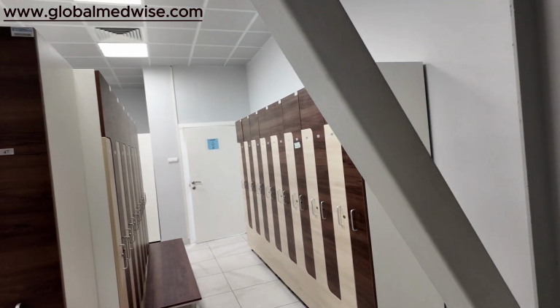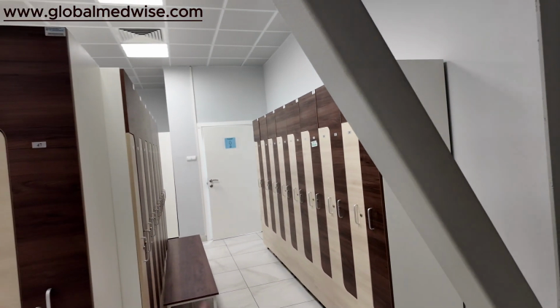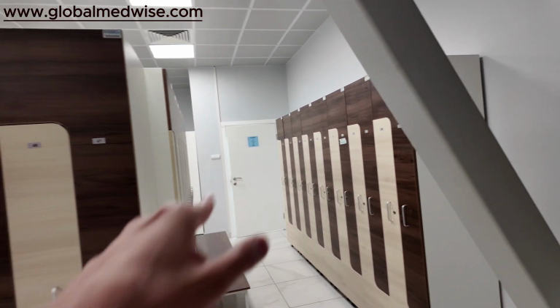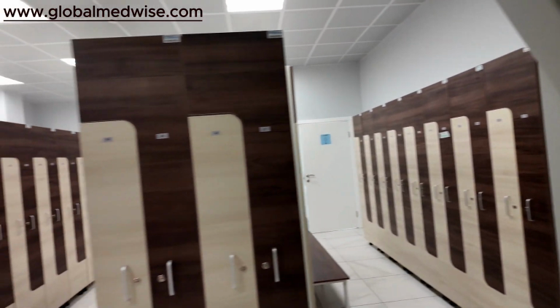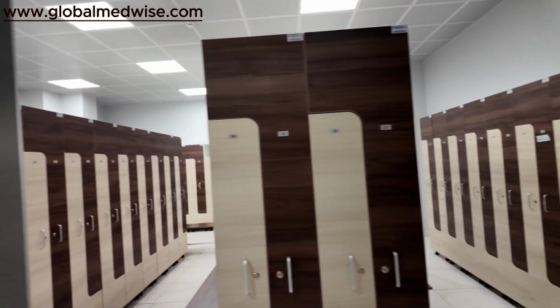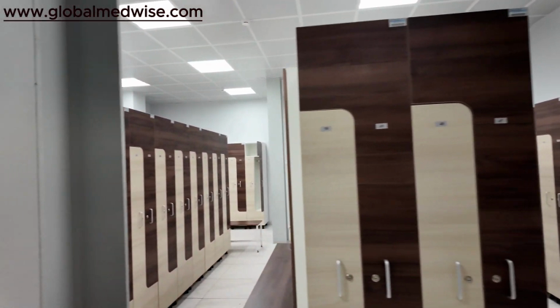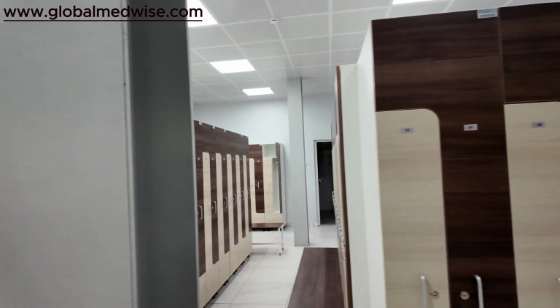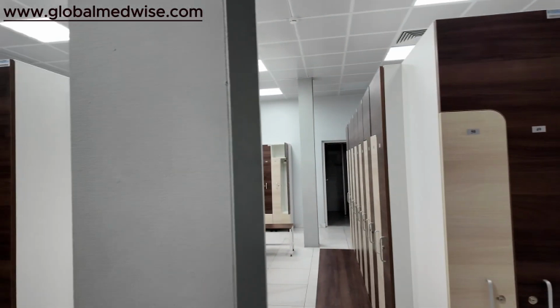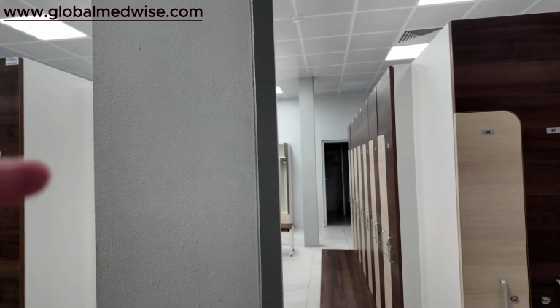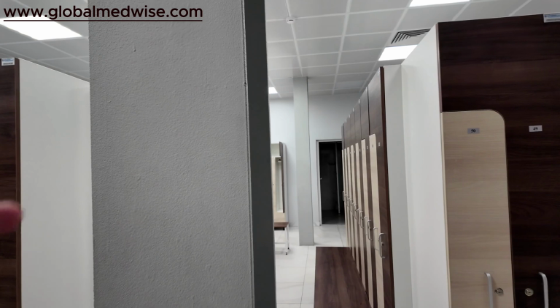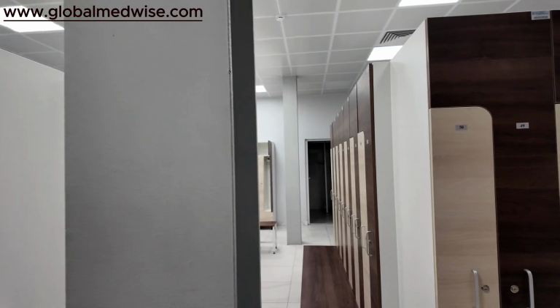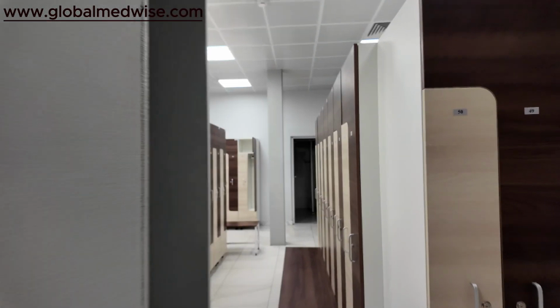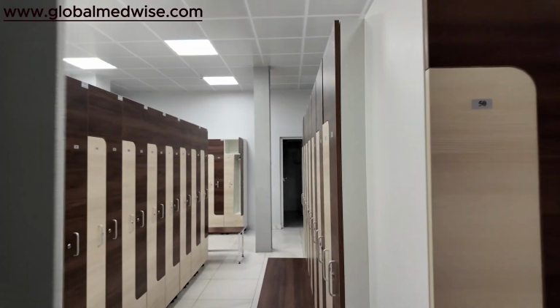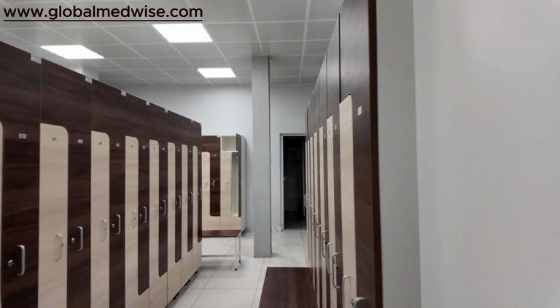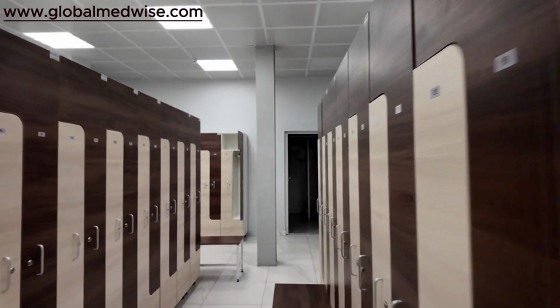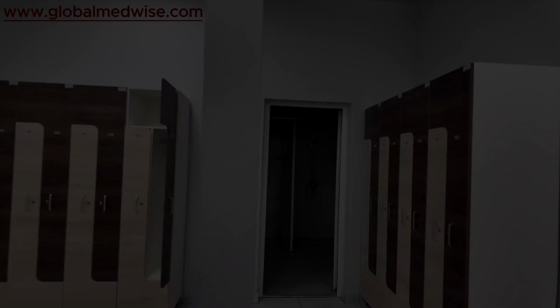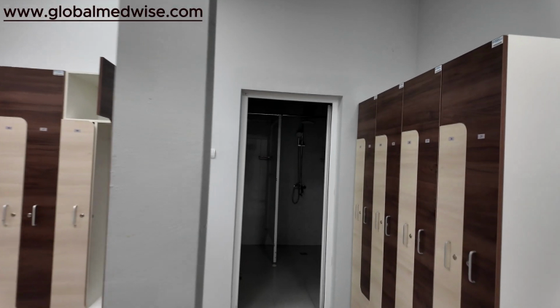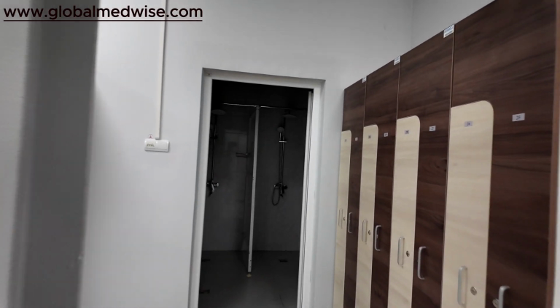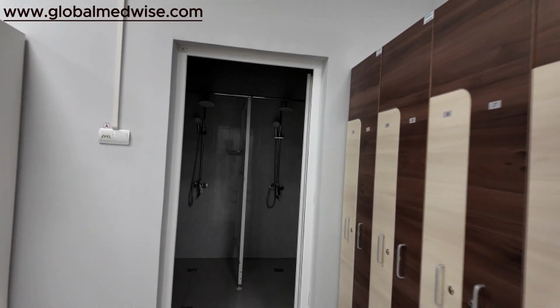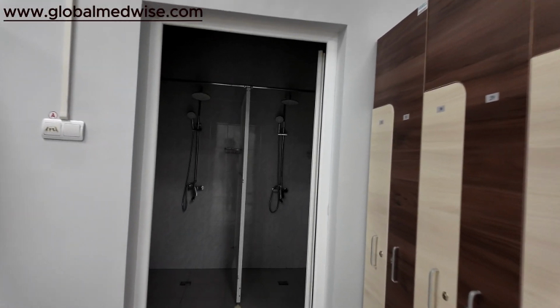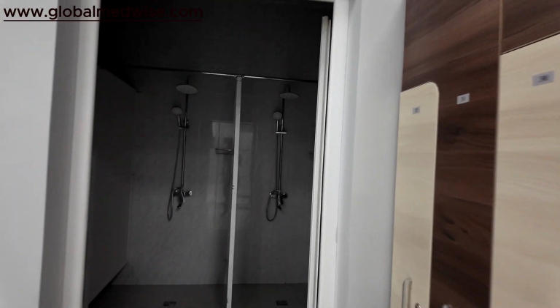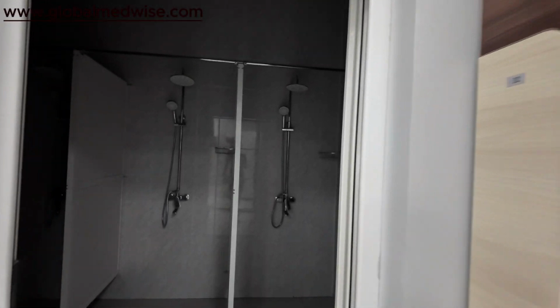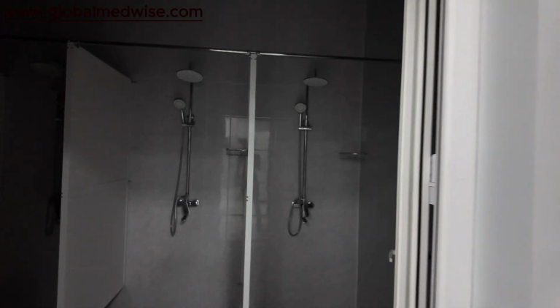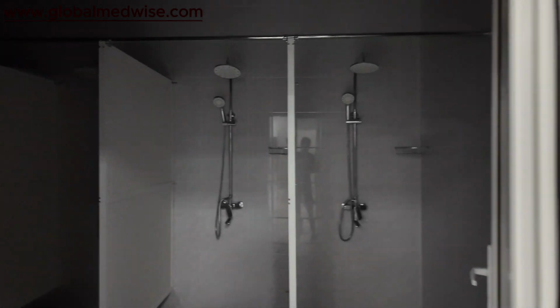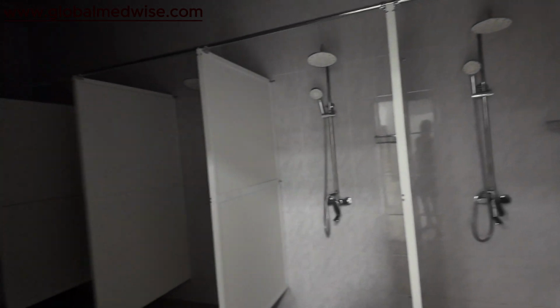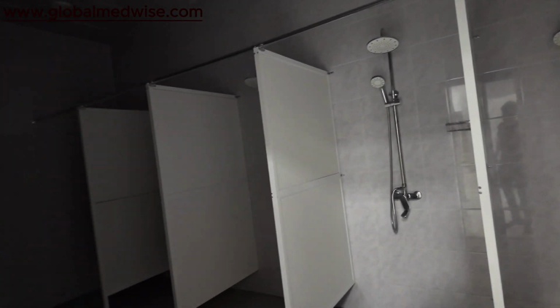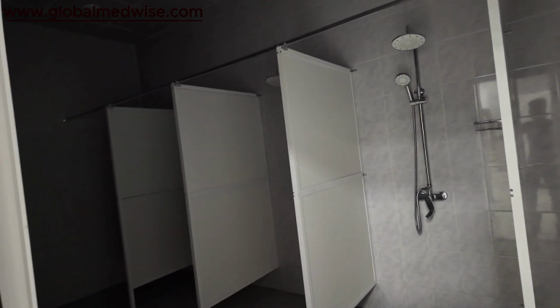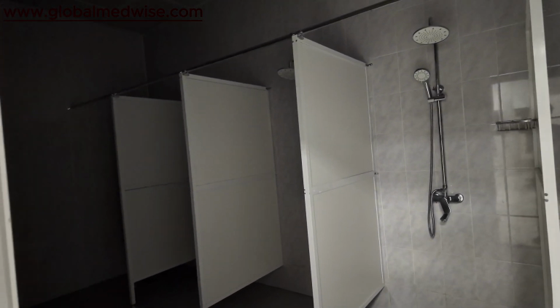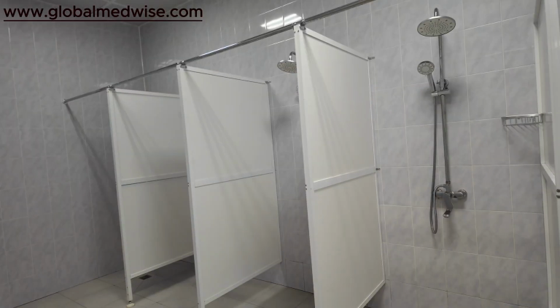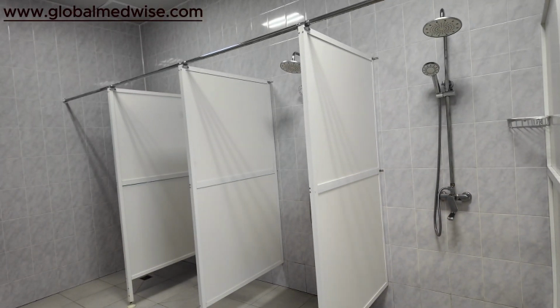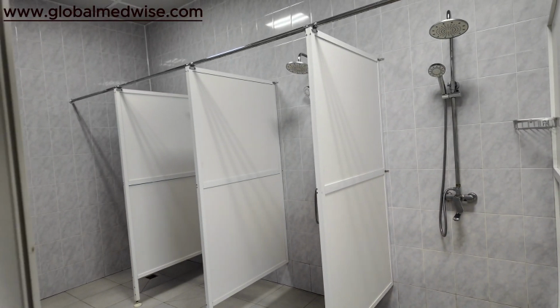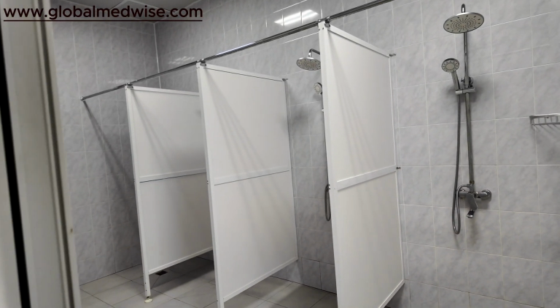There is a washroom and a shower area also. I'll show you — this is the one just for taking a shower, as you can see.